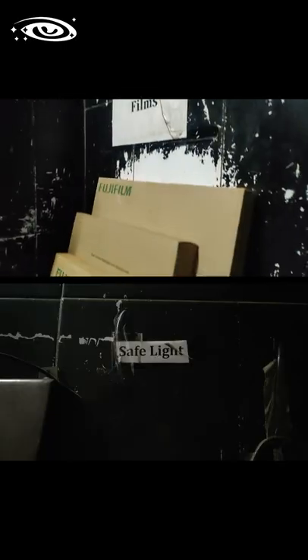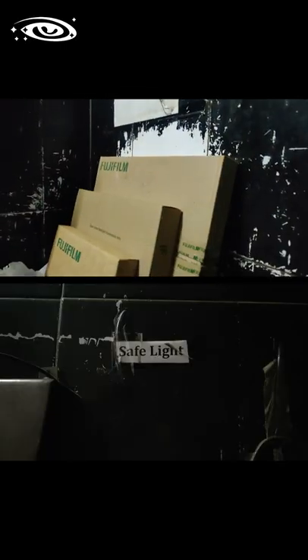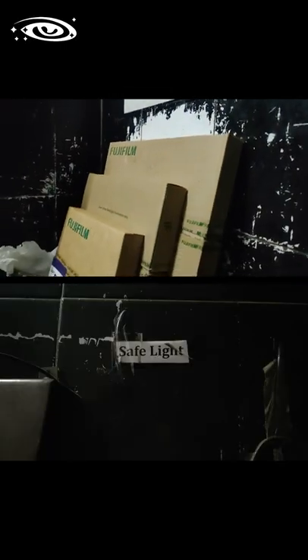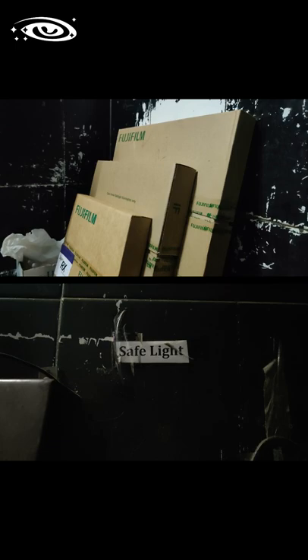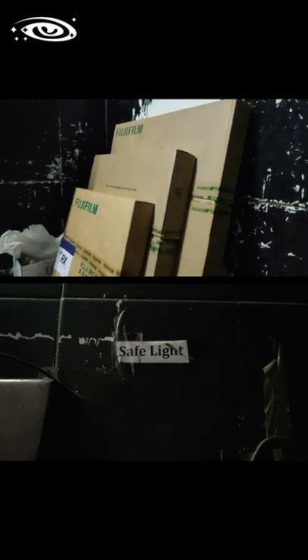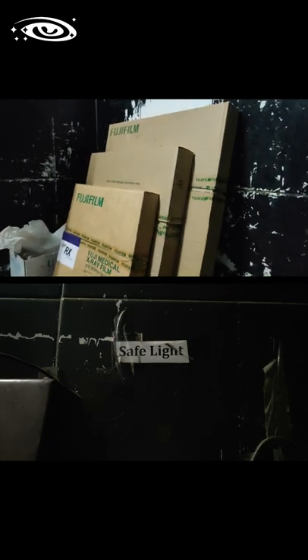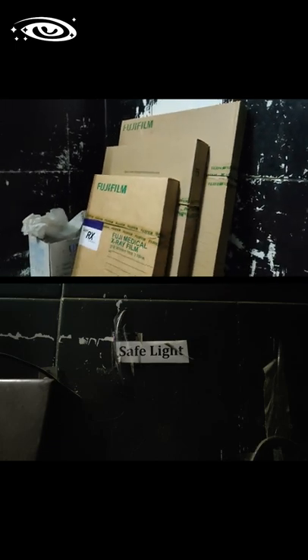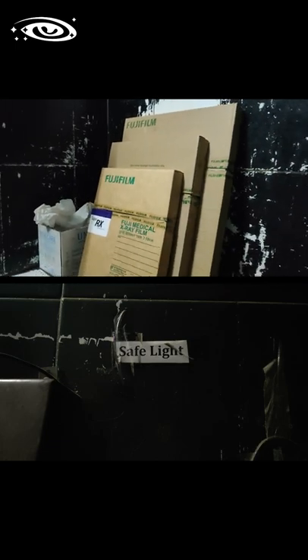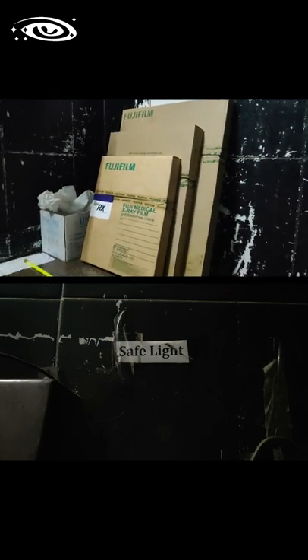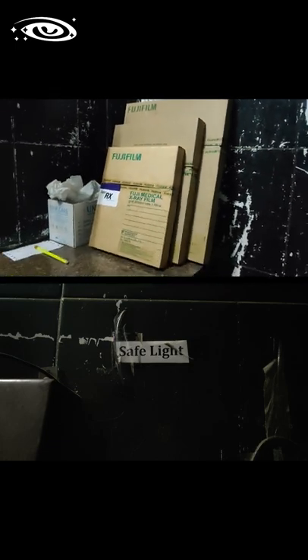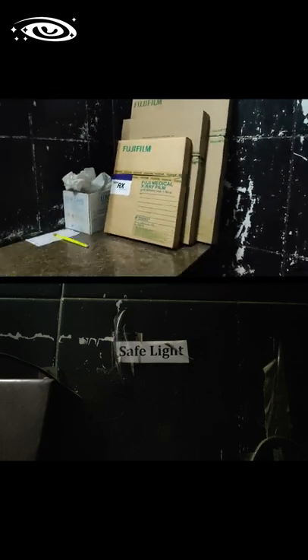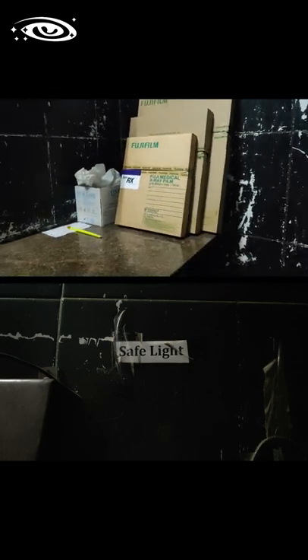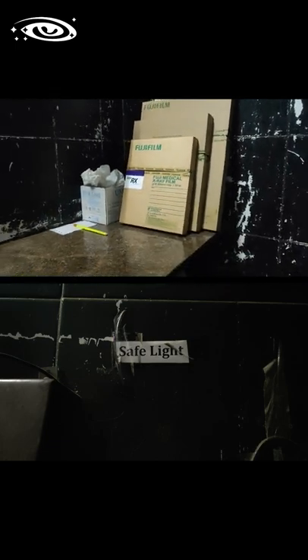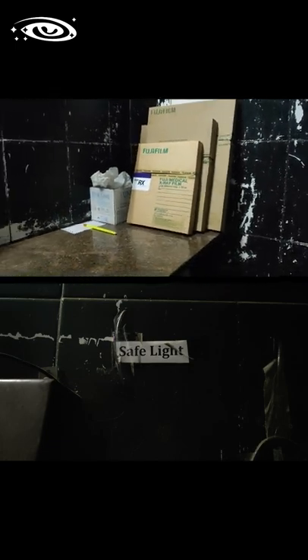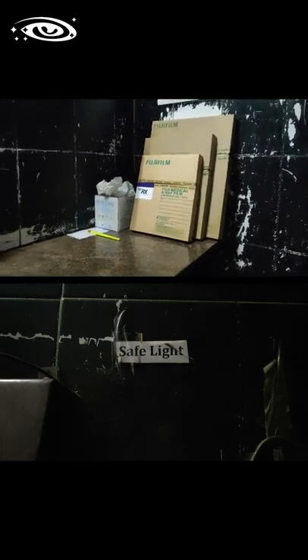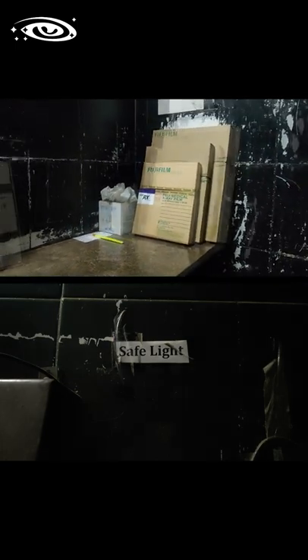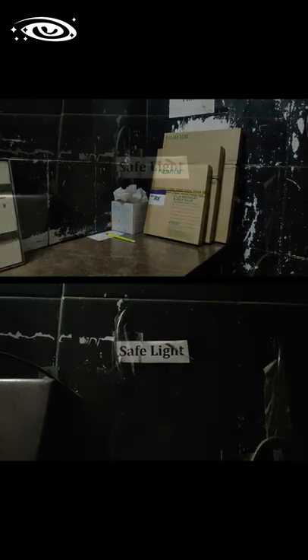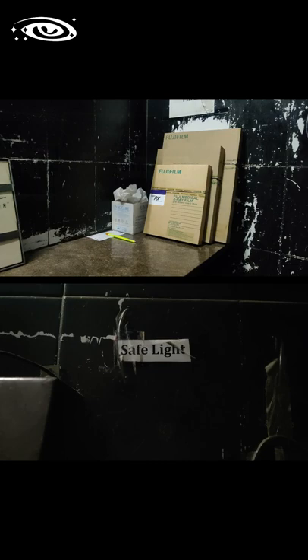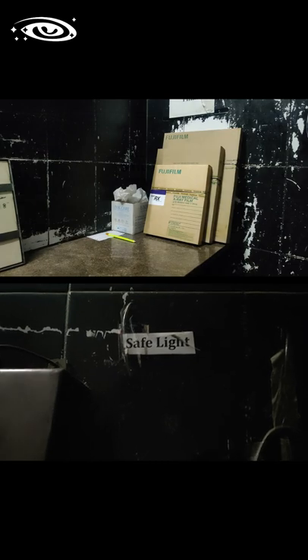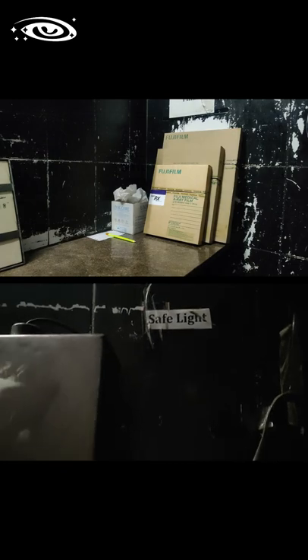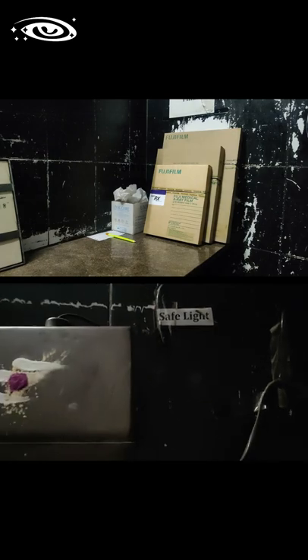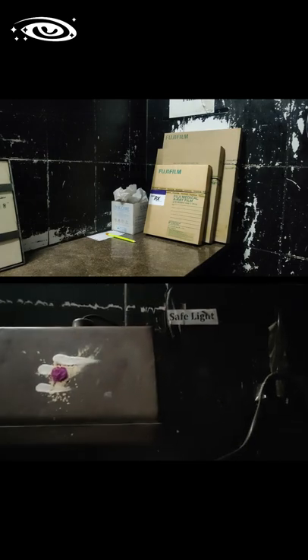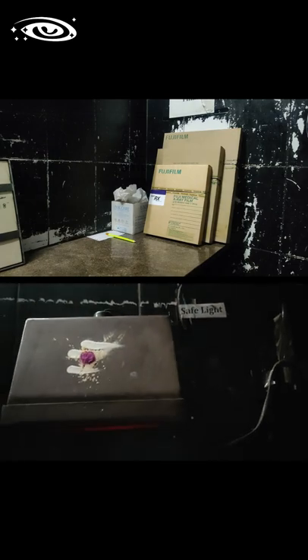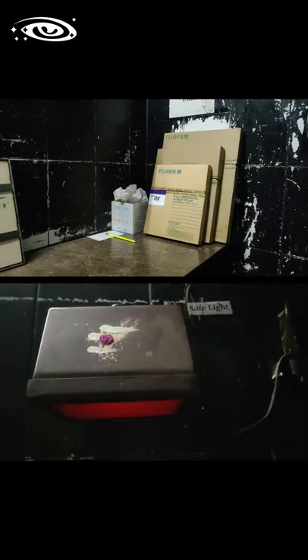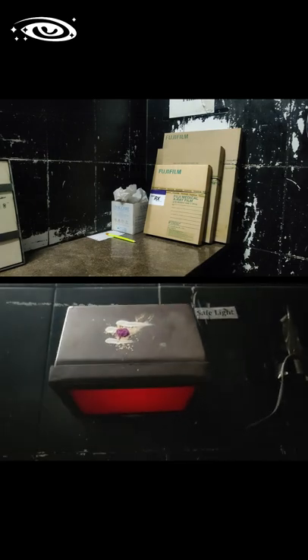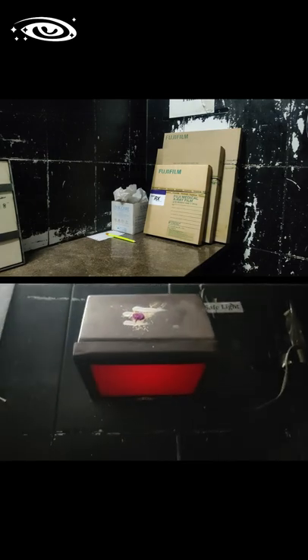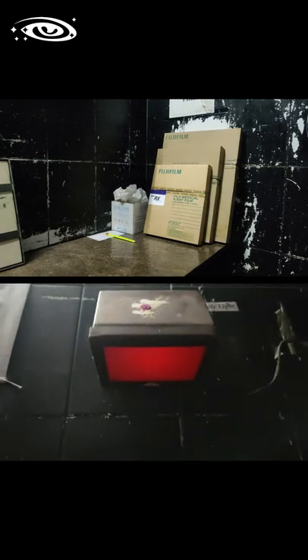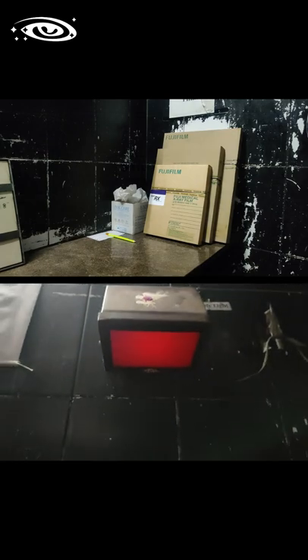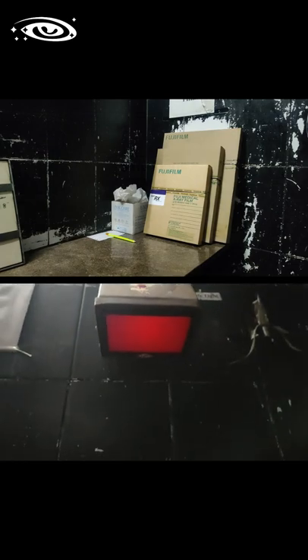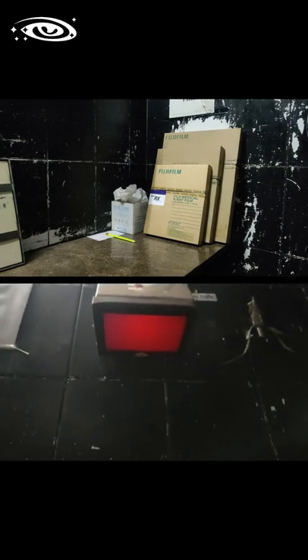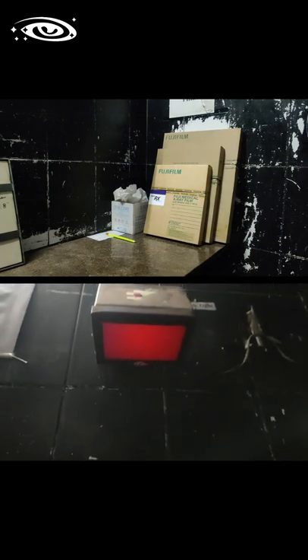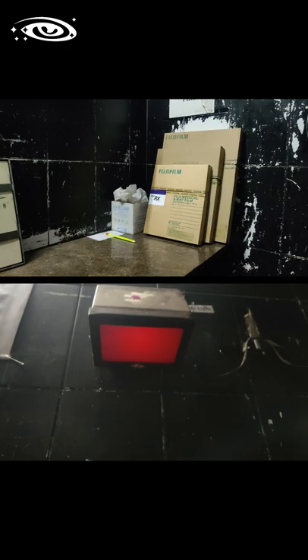Unexposed film is the fresh film which is loaded in the cassette for taking radiographic images. Safelight helps to work in the darkroom without fogging the film.